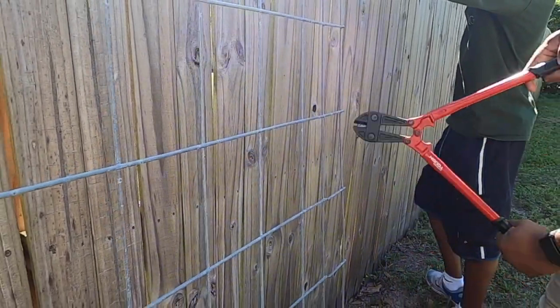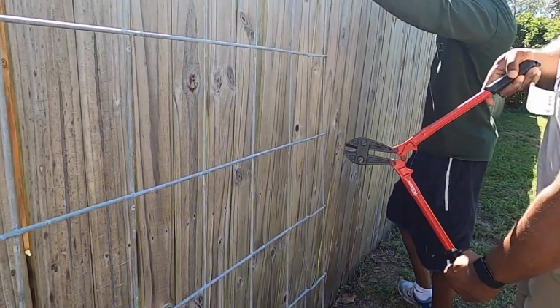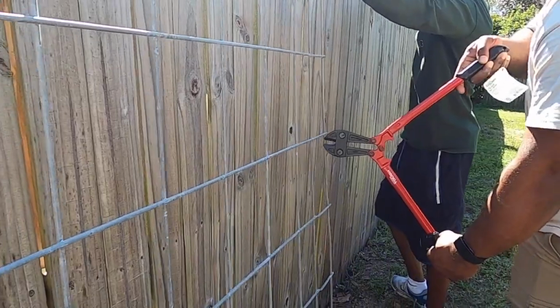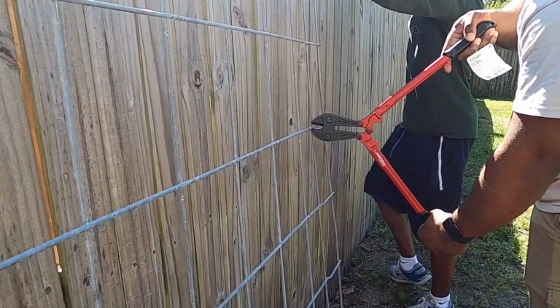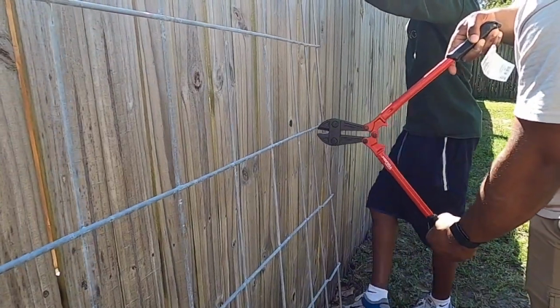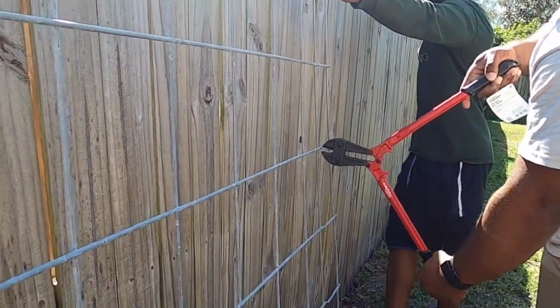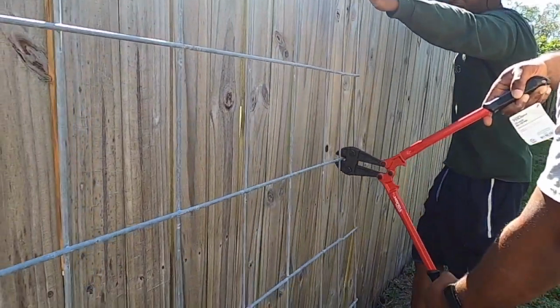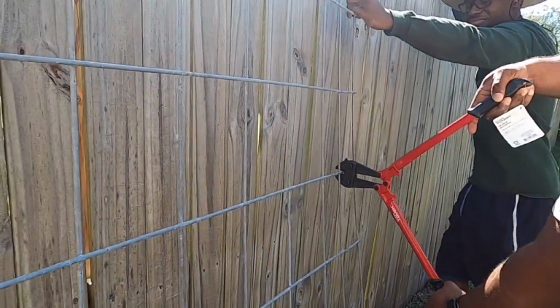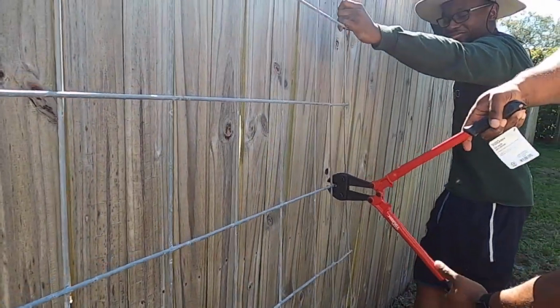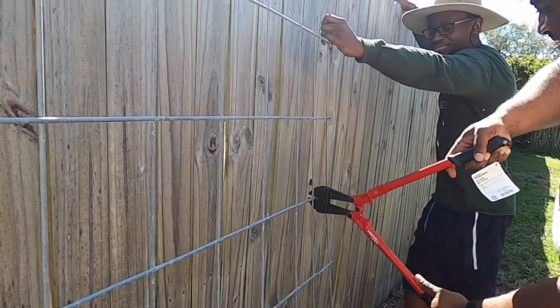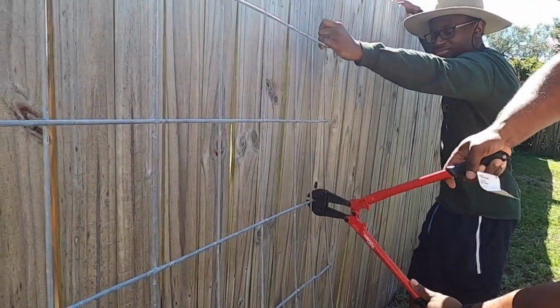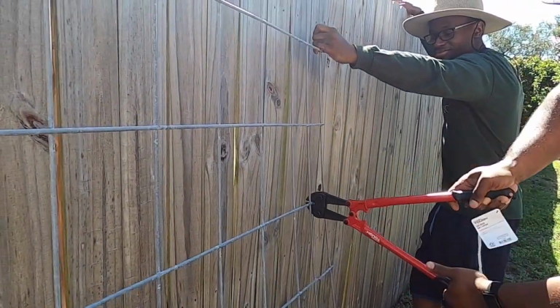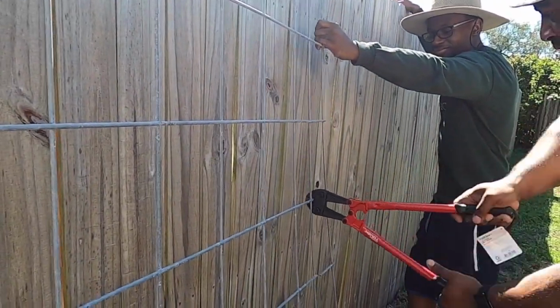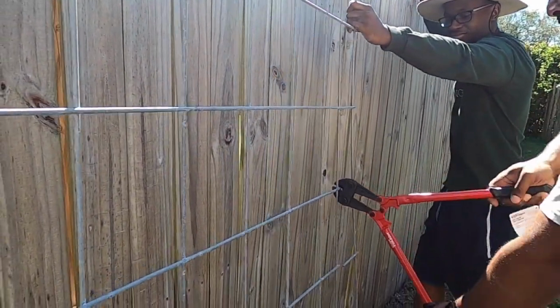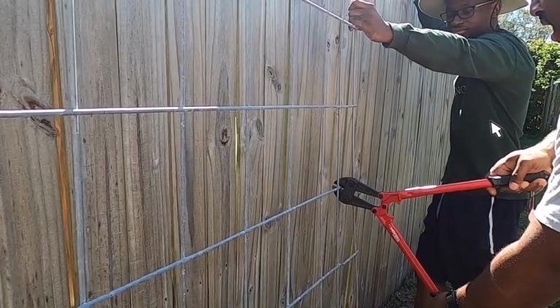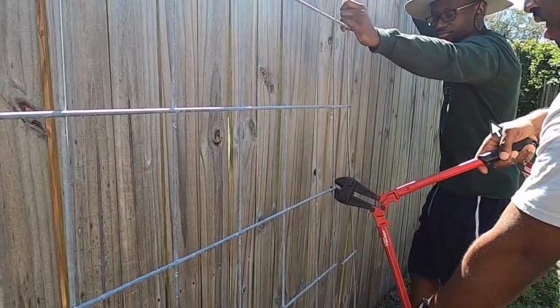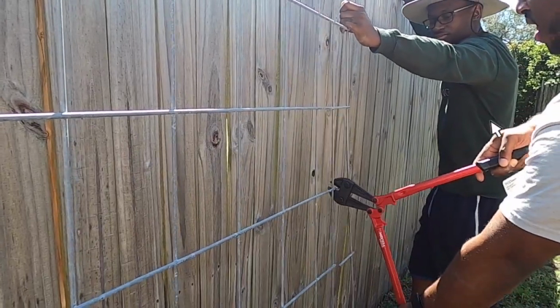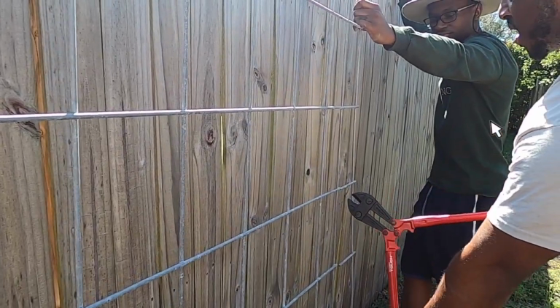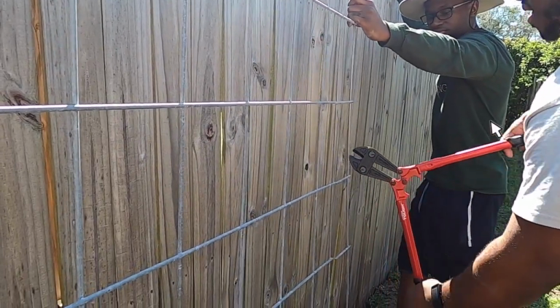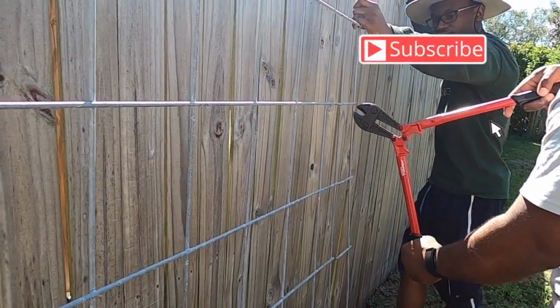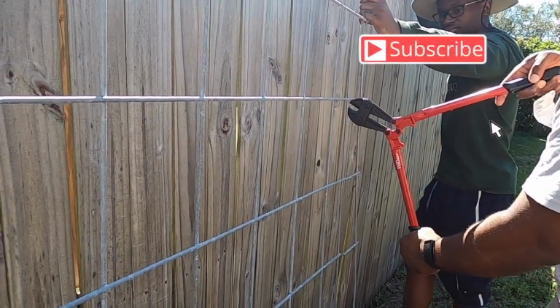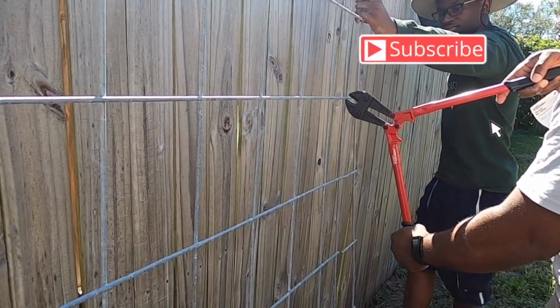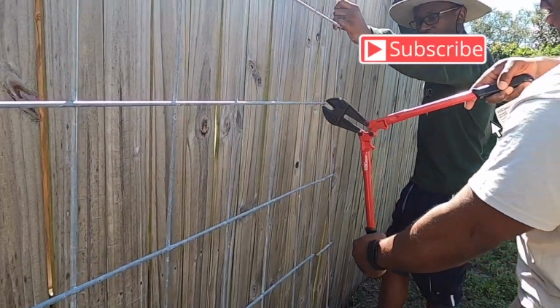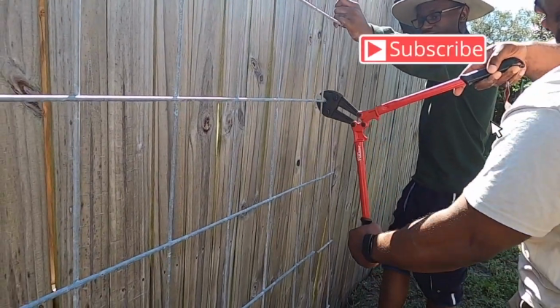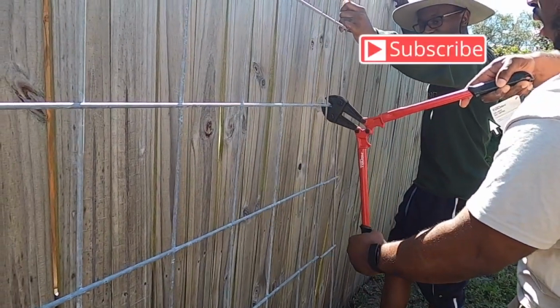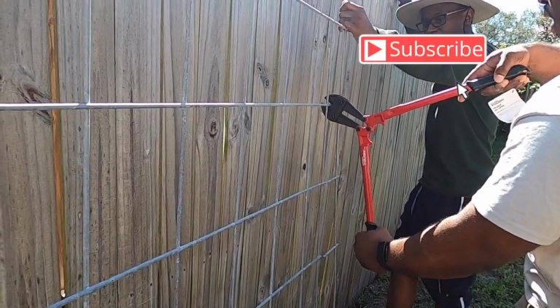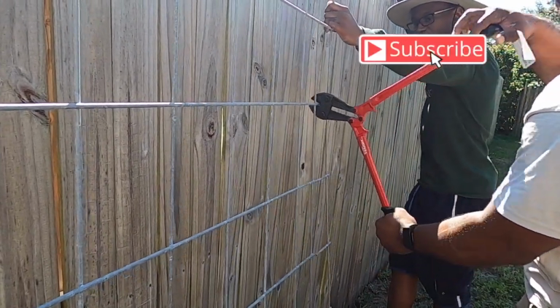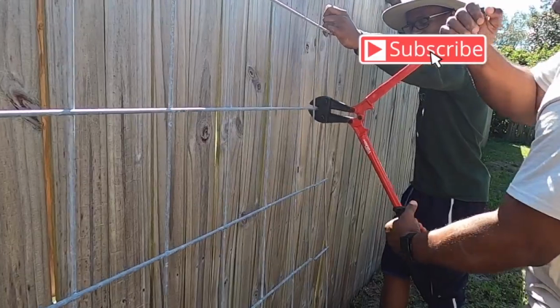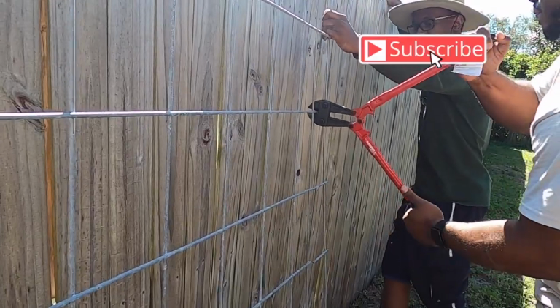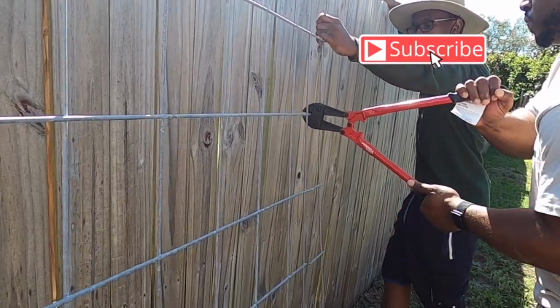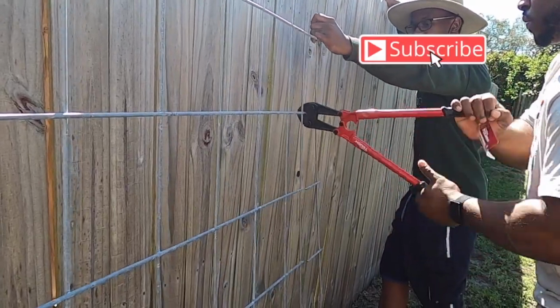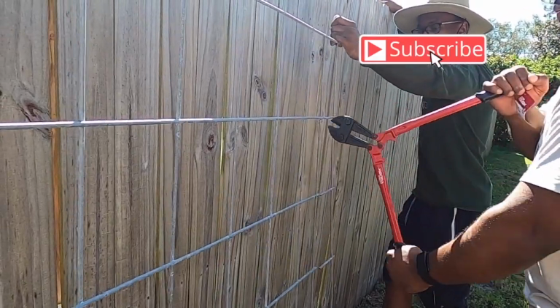We might as well do the arch while we have help. I'll put some t-posts on it a little later — I know I can't do it alone because that thing is heavy. Let's do it!